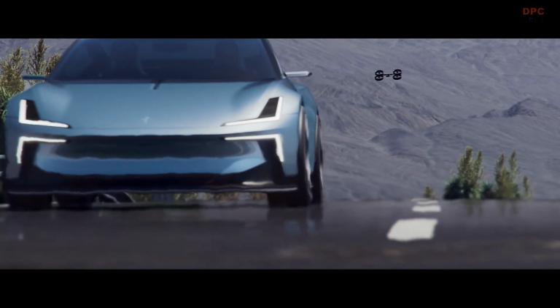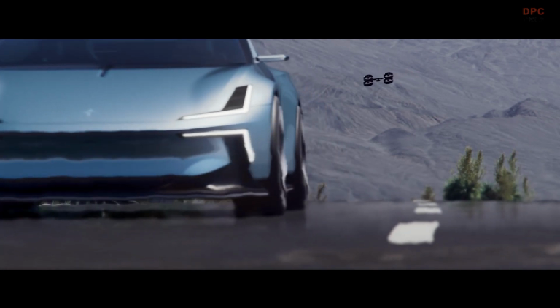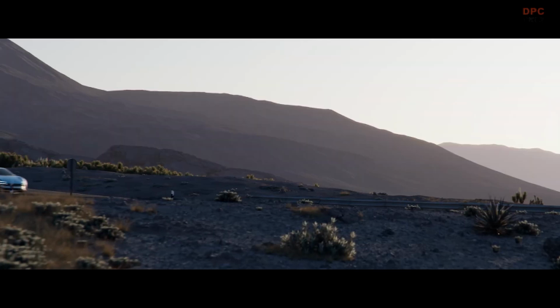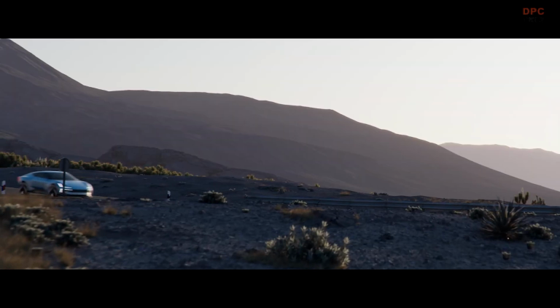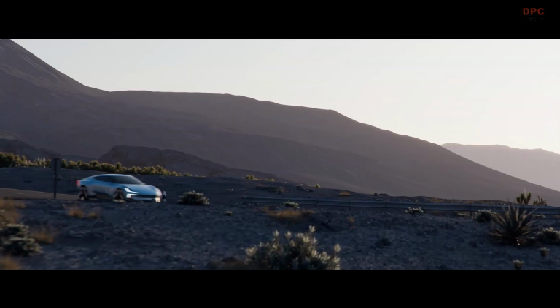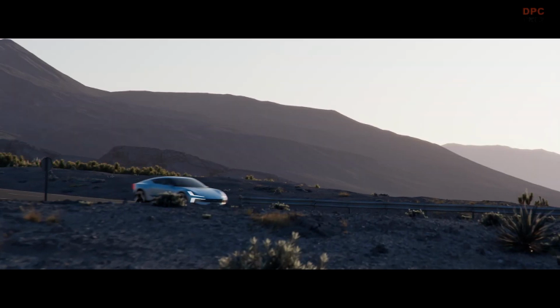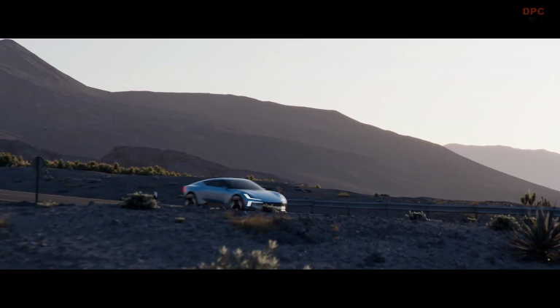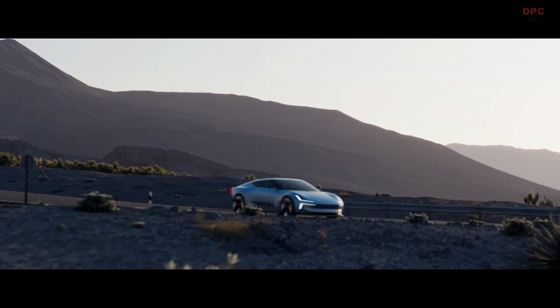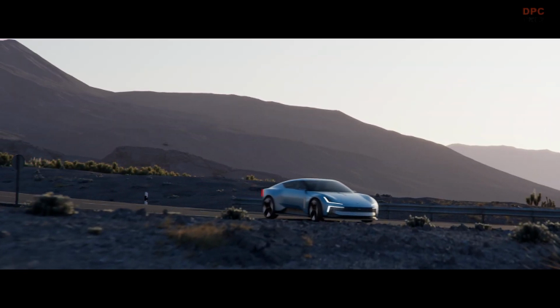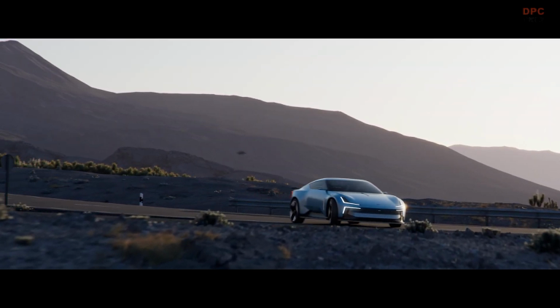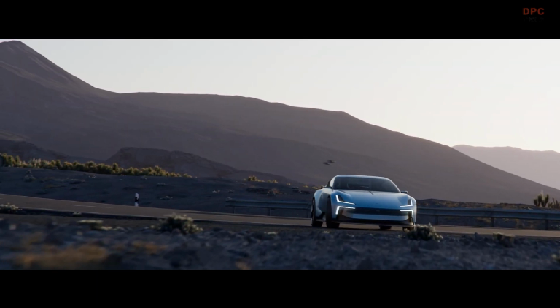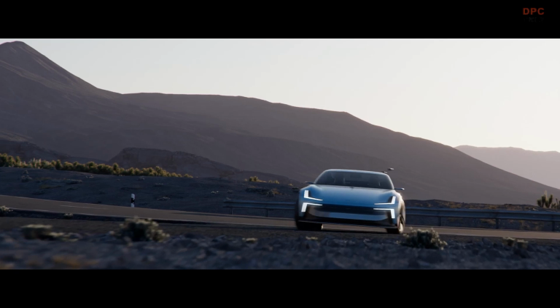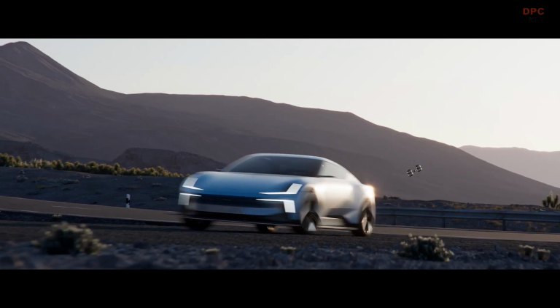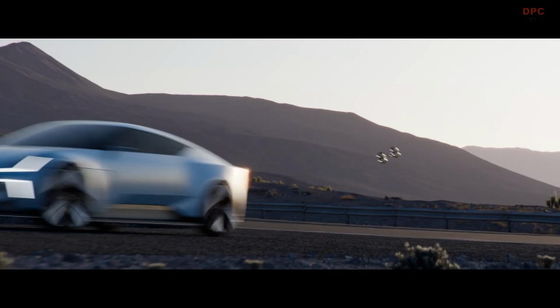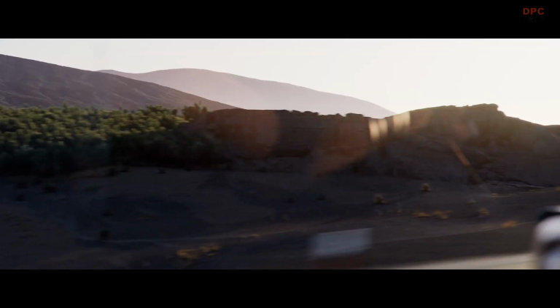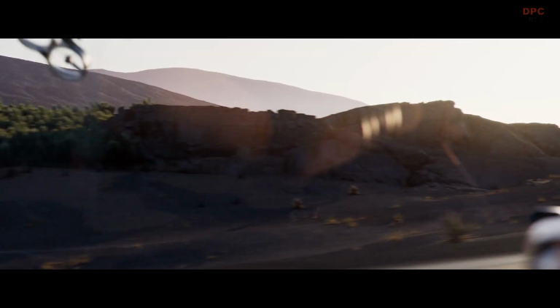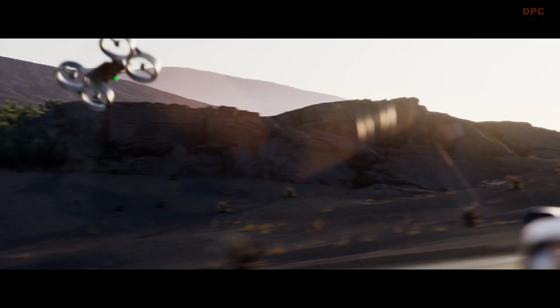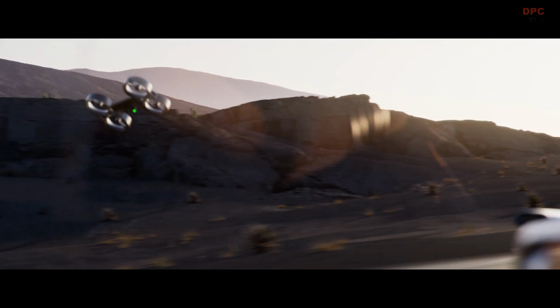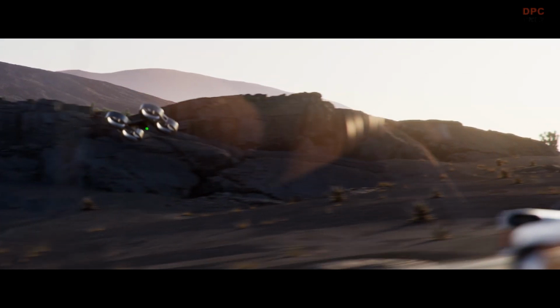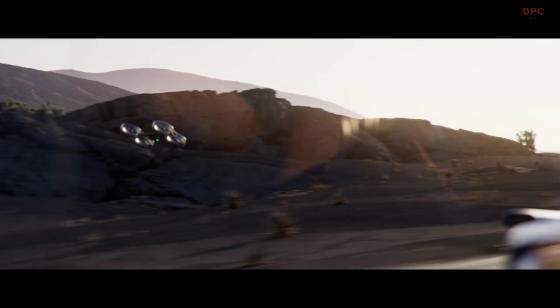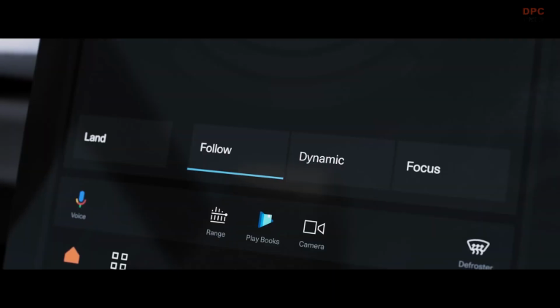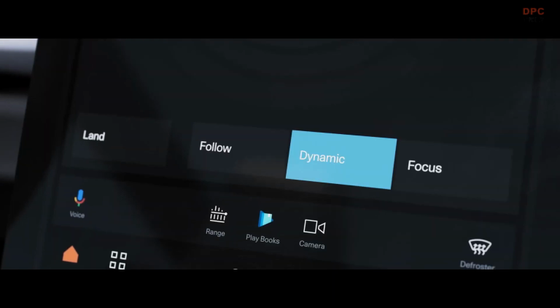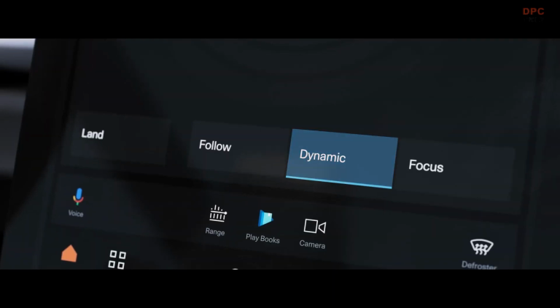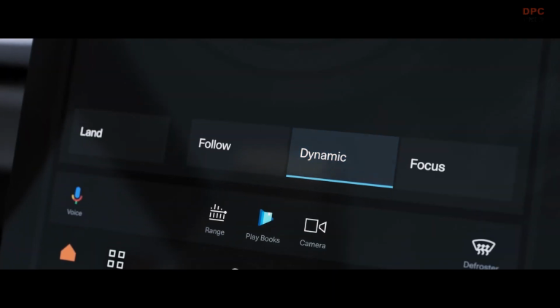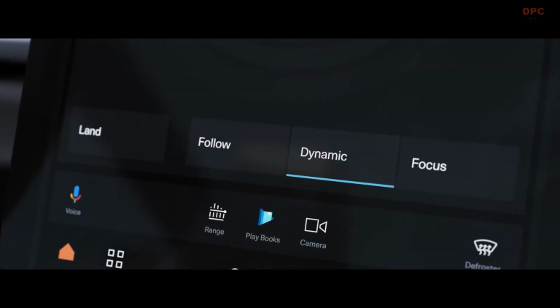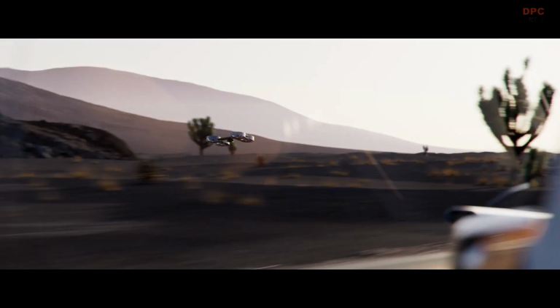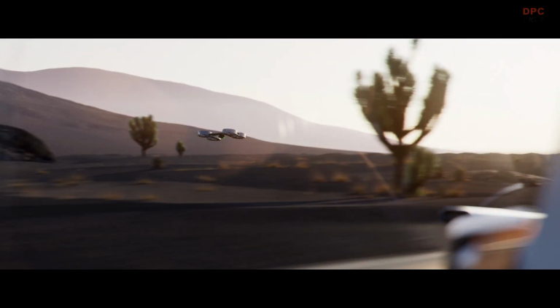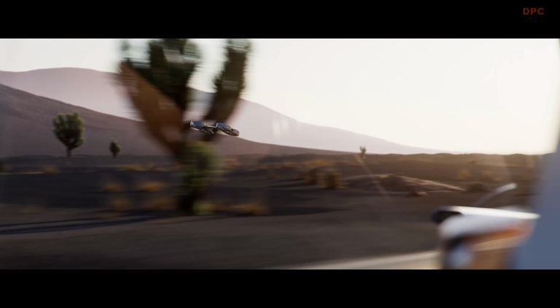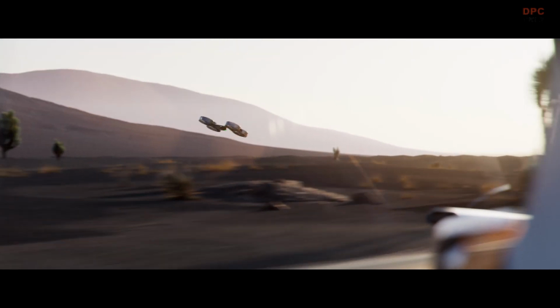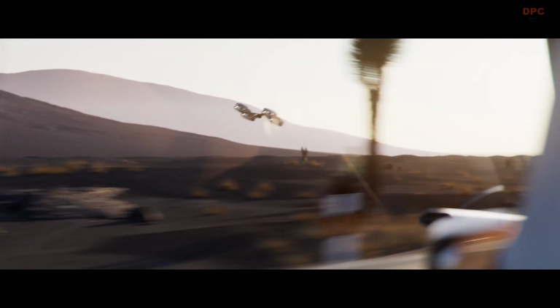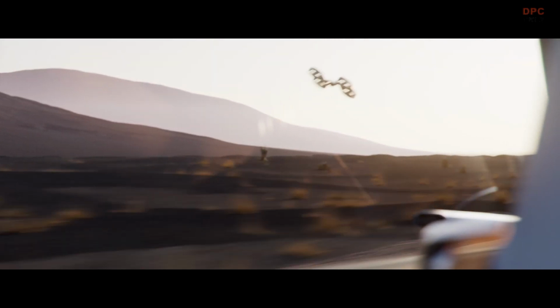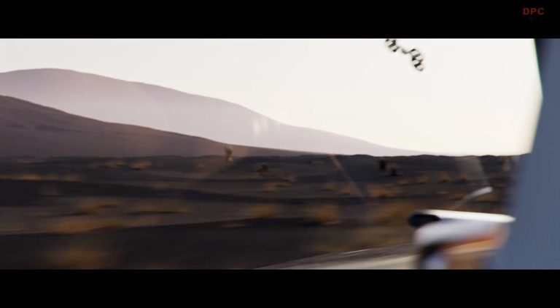After filming, the drone can autonomously return to the car. Video clips can be edited and shared directly from the 15-inch center display when the car is parked.